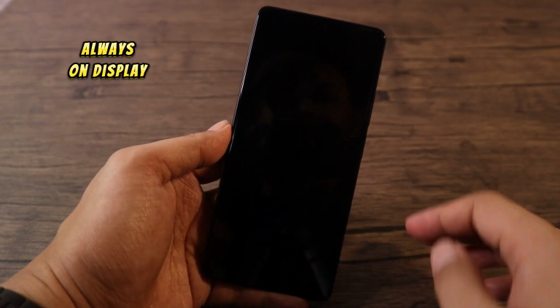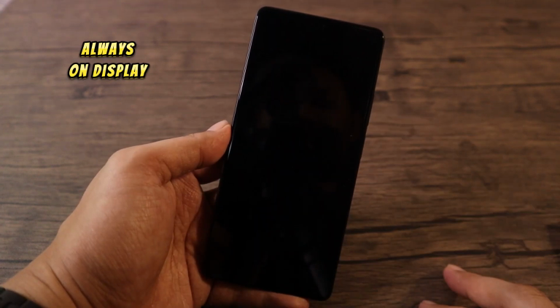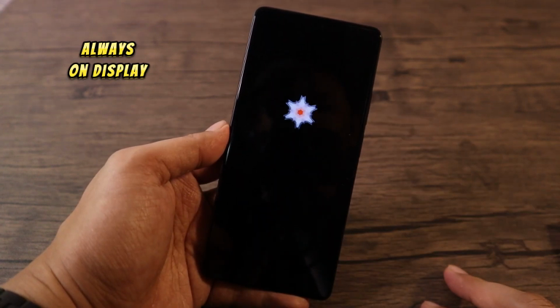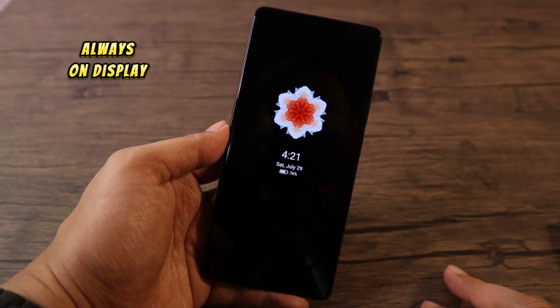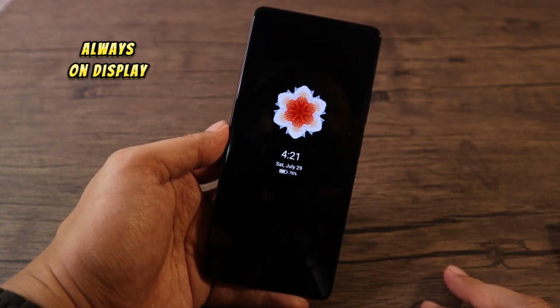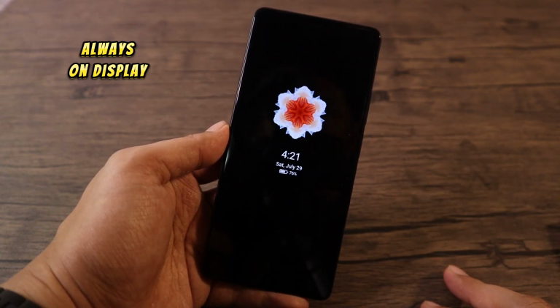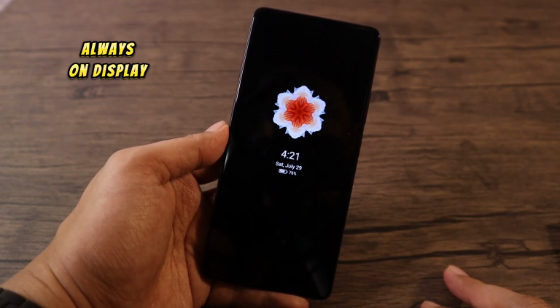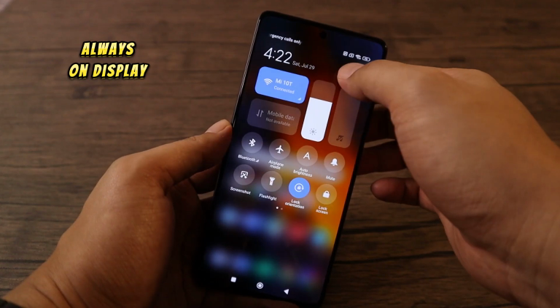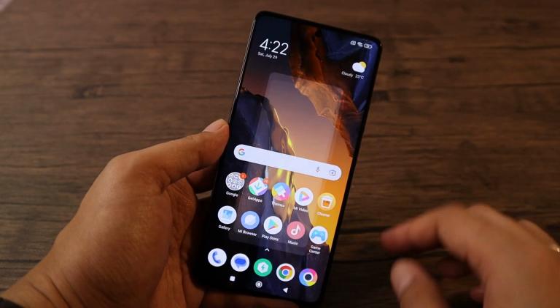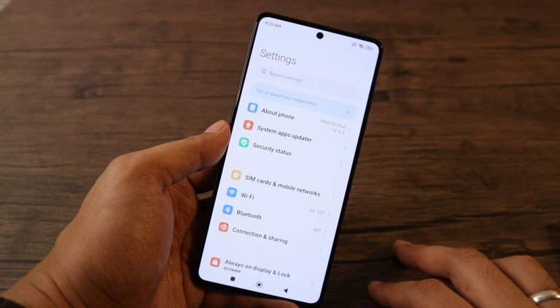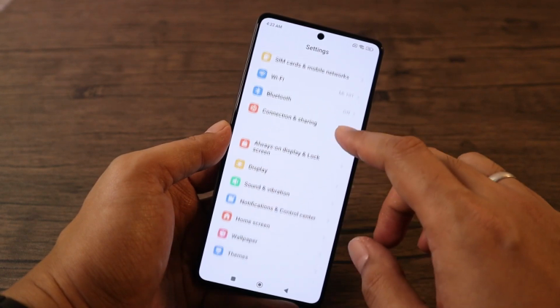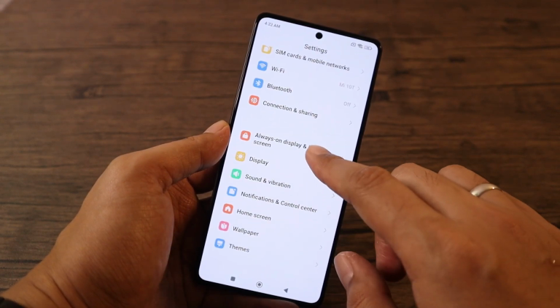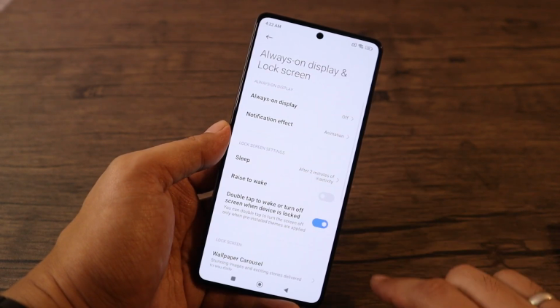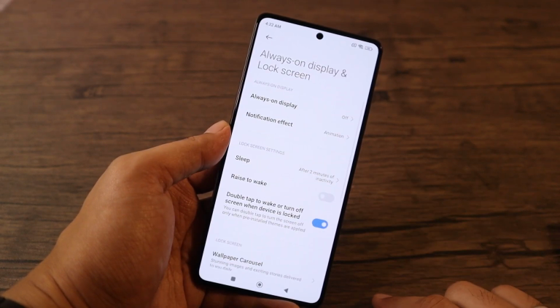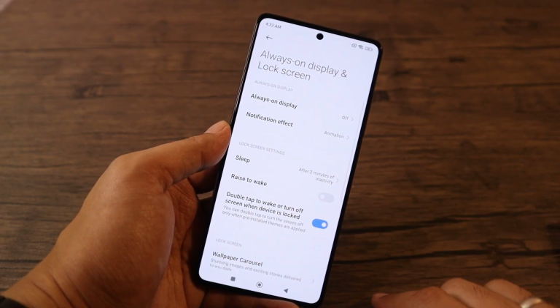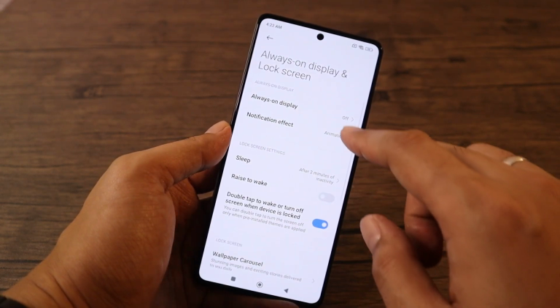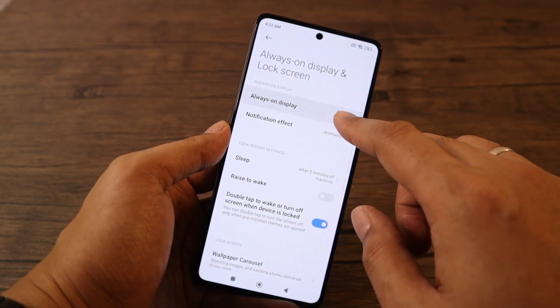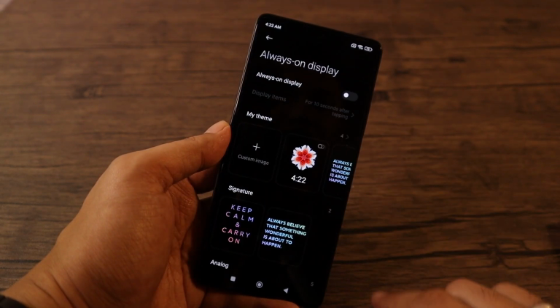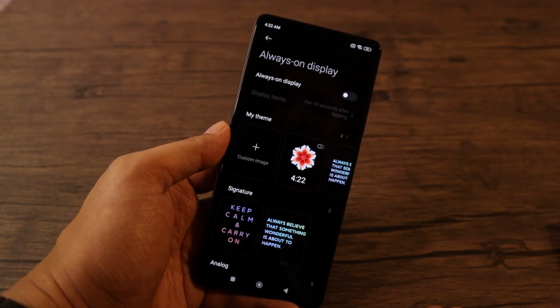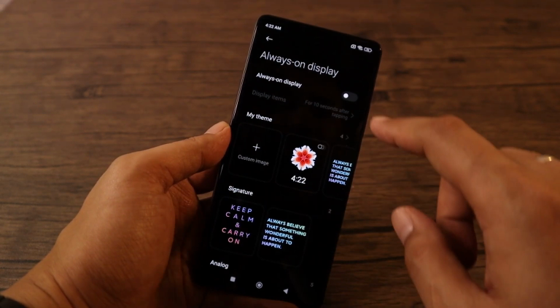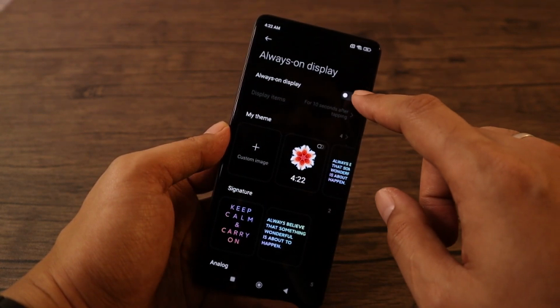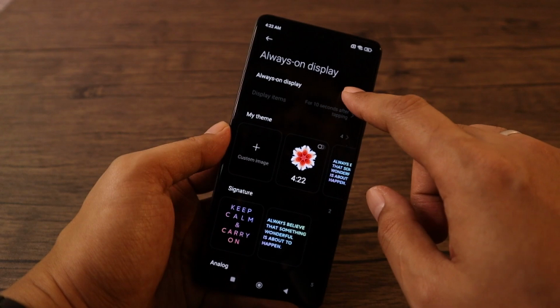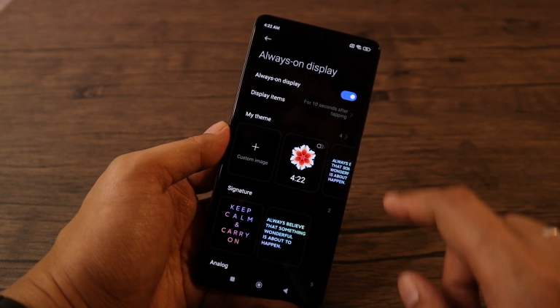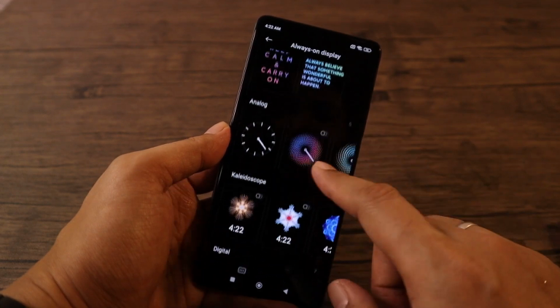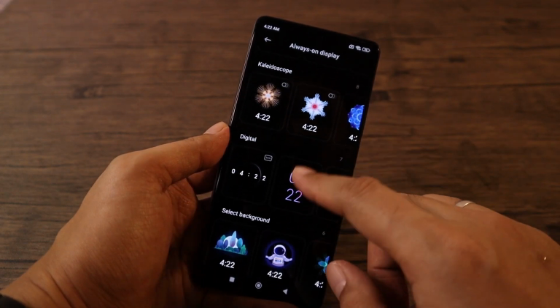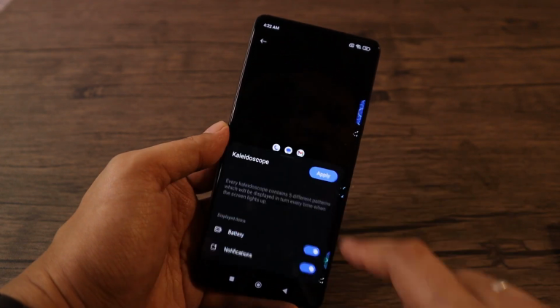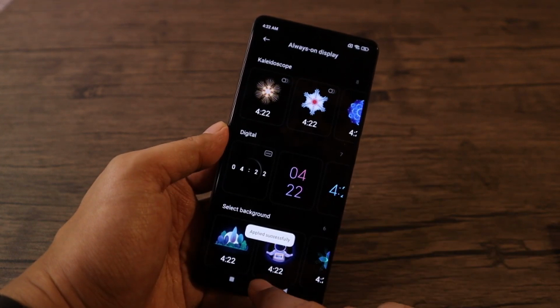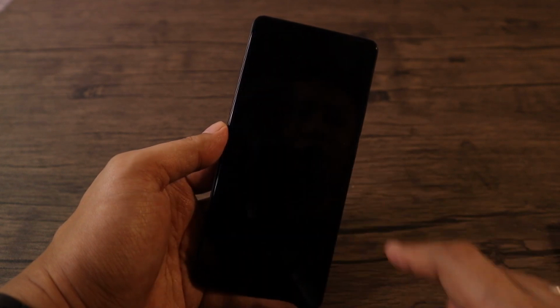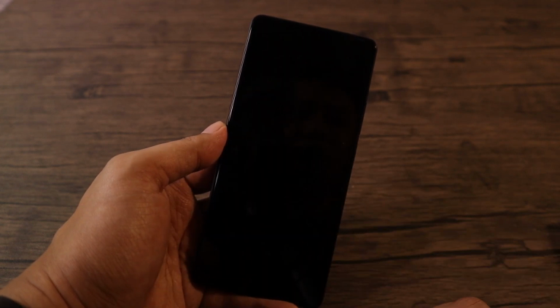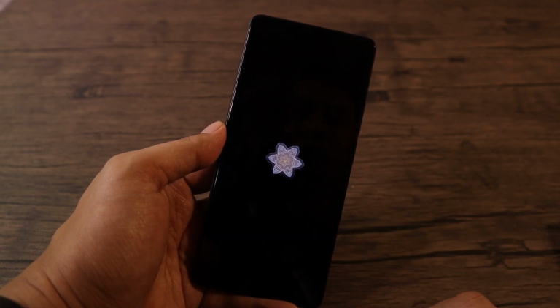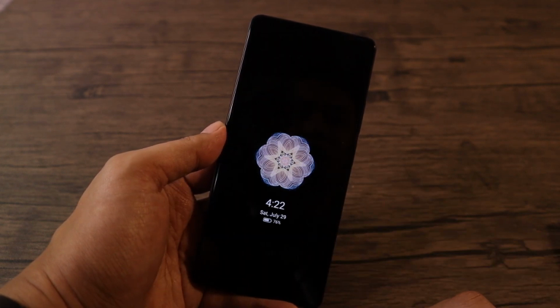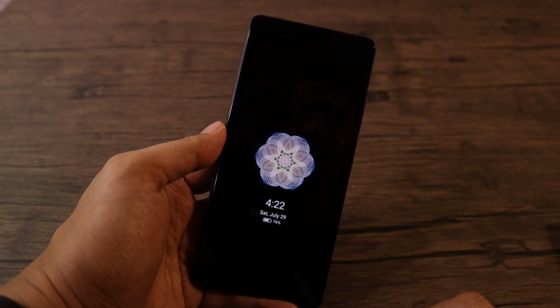Always On Display — to enable this, go to Settings, tap on Always On Display and Lock Screen, tap on Always On Display, enable it and choose a theme. Now you have the Always On Display feature on your phone.